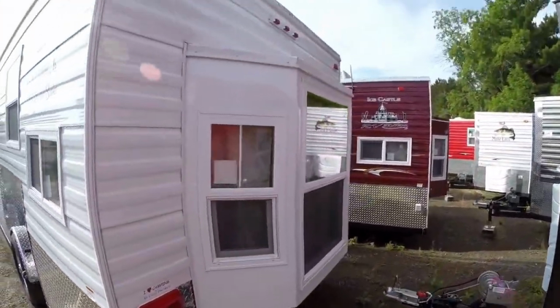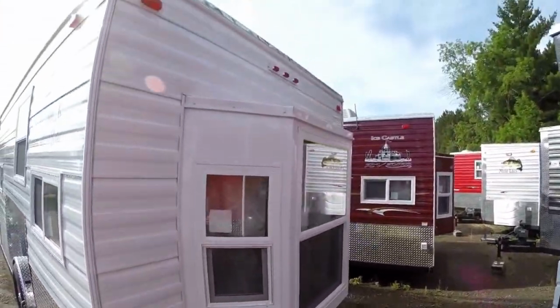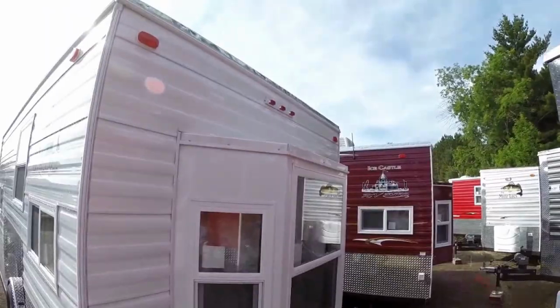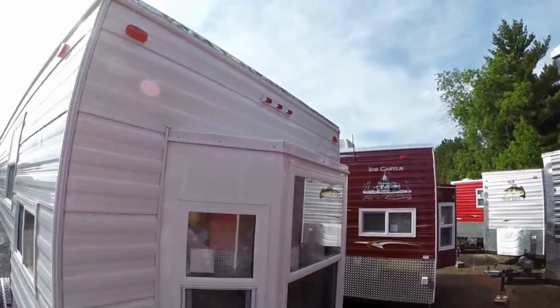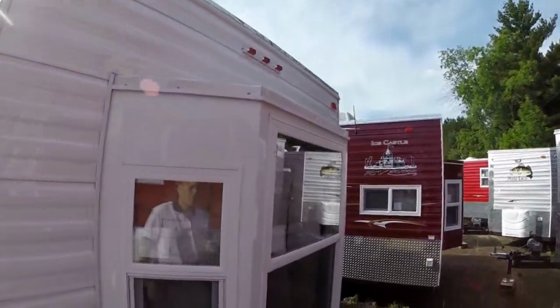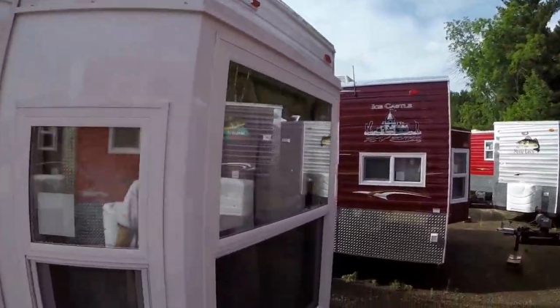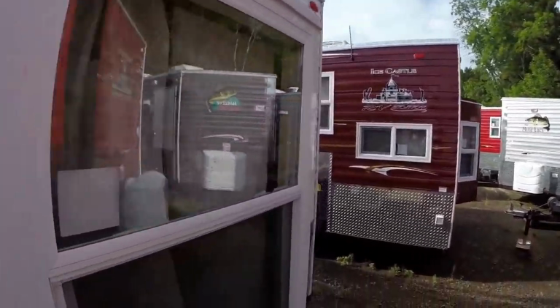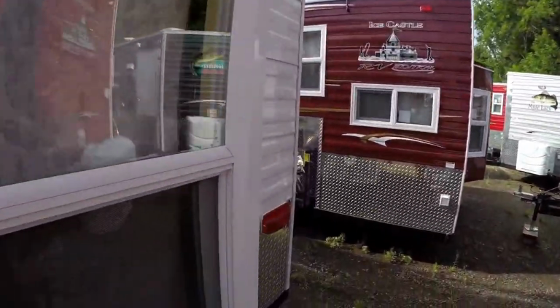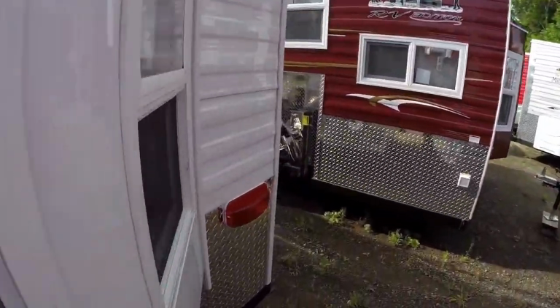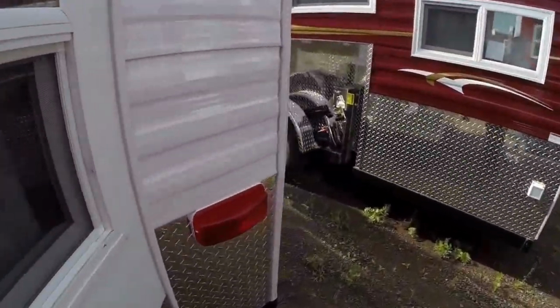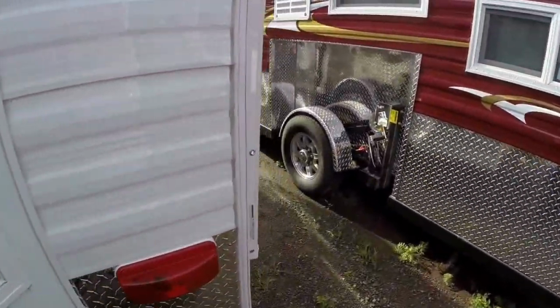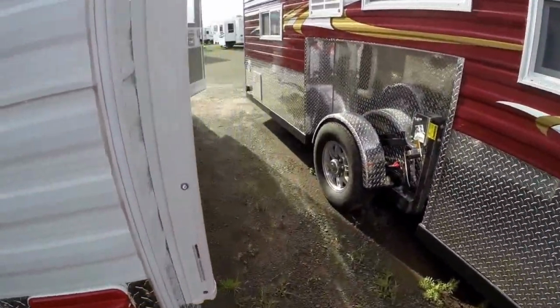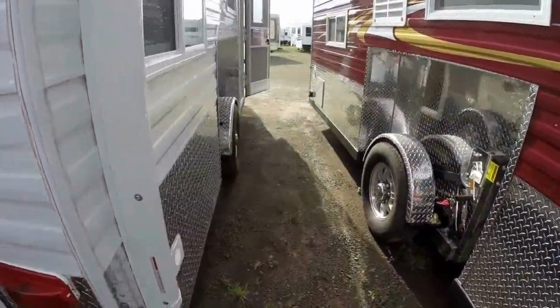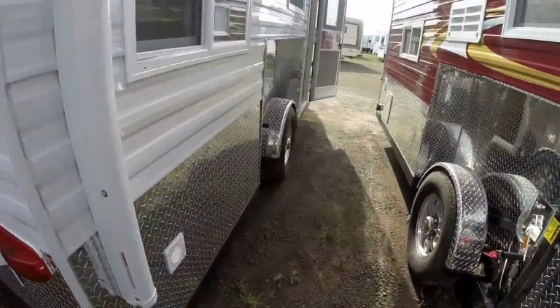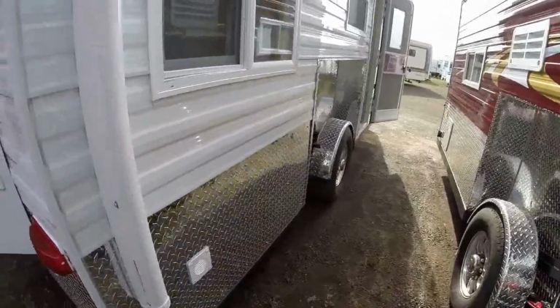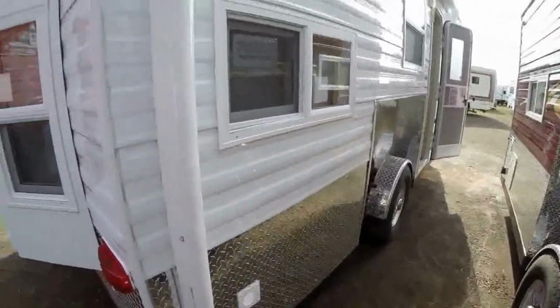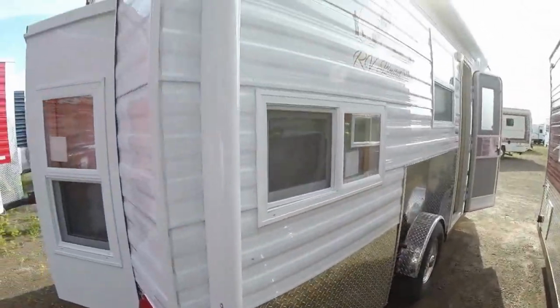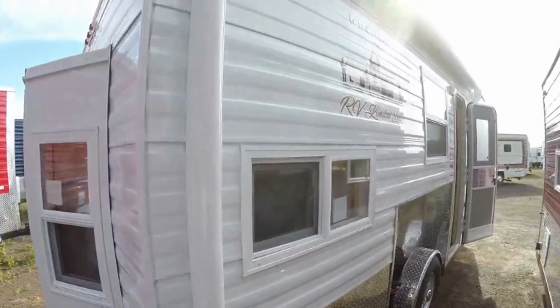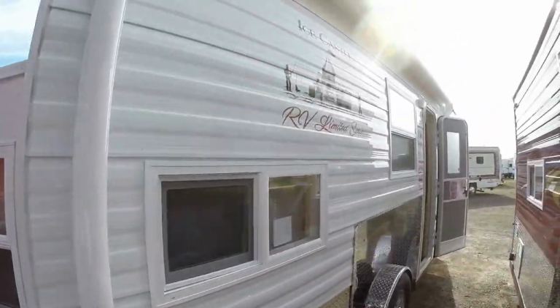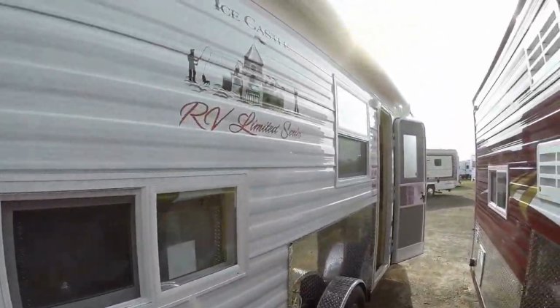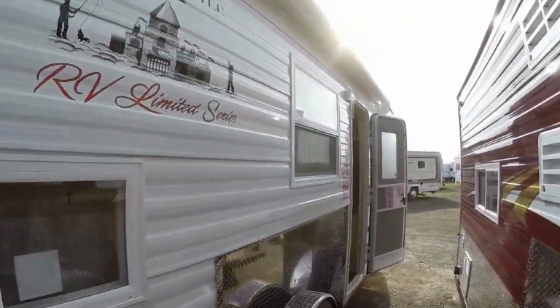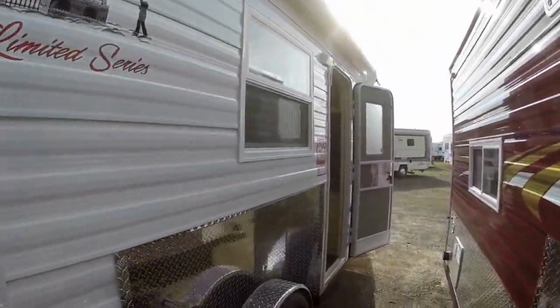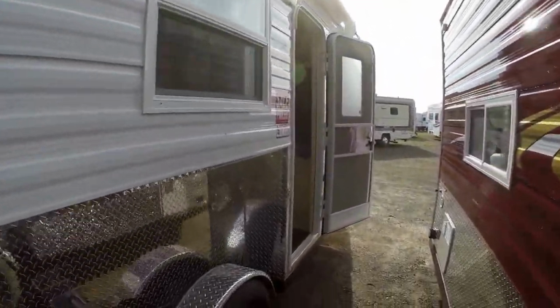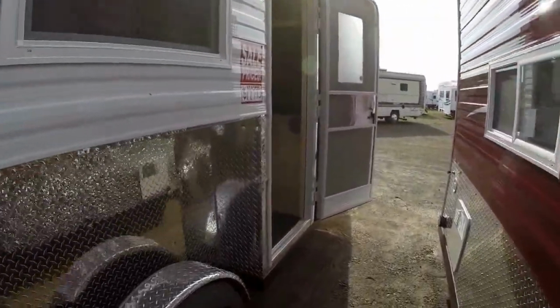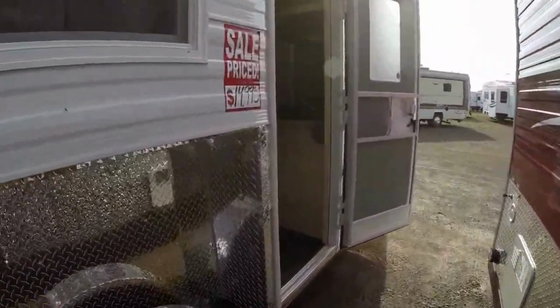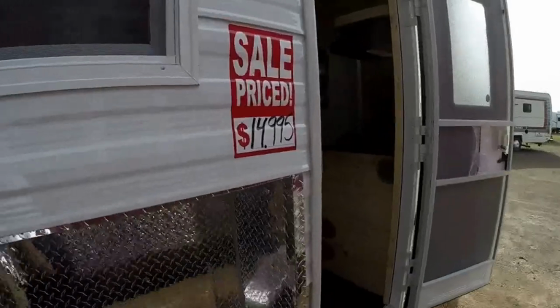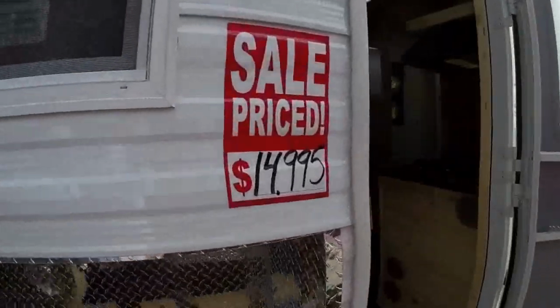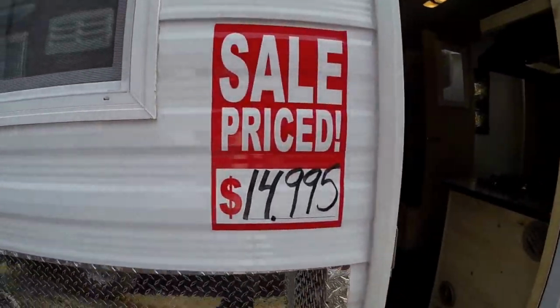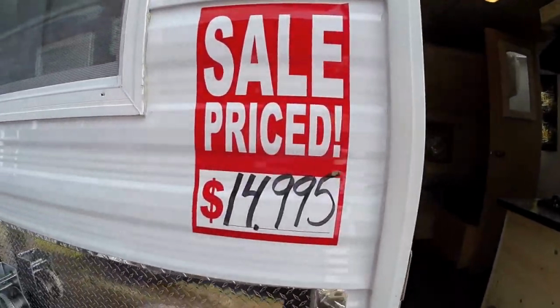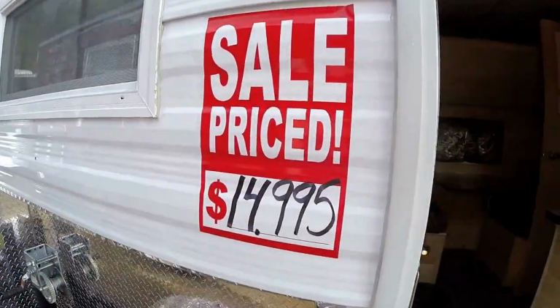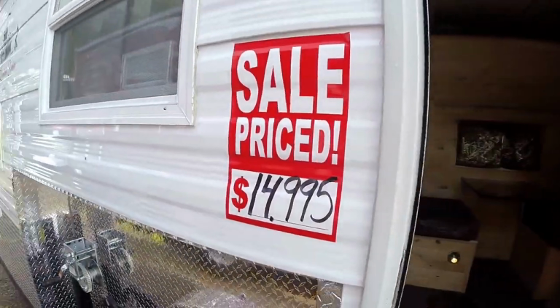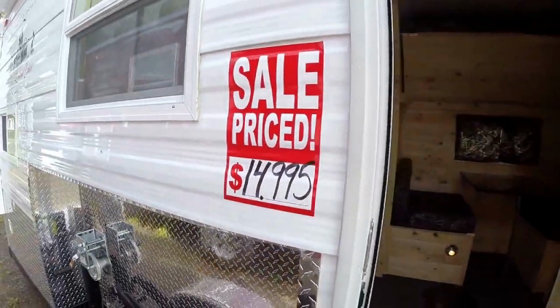Detachable power cord, we give you the adapter for that. Nice bay window on the back. Nice large awning for all that summertime use. Nice sale price right there.